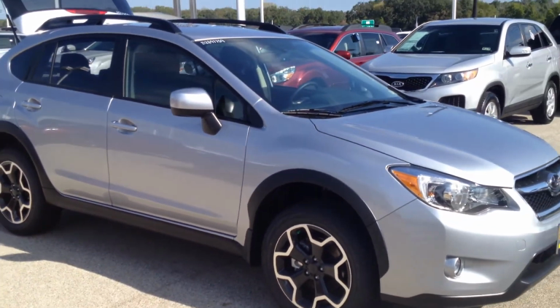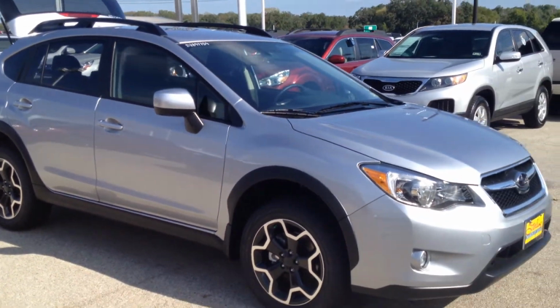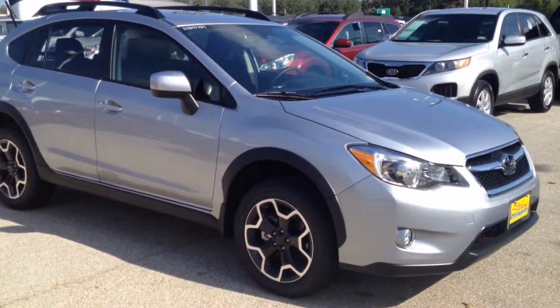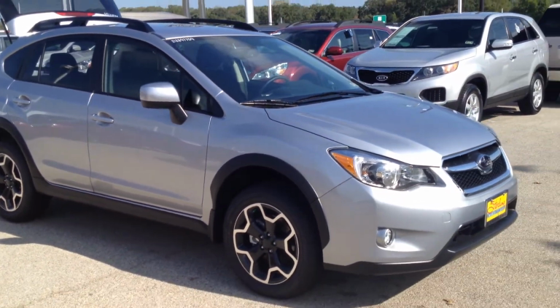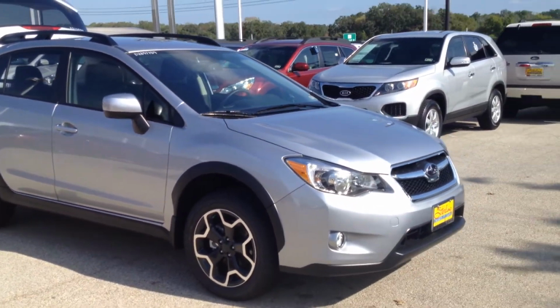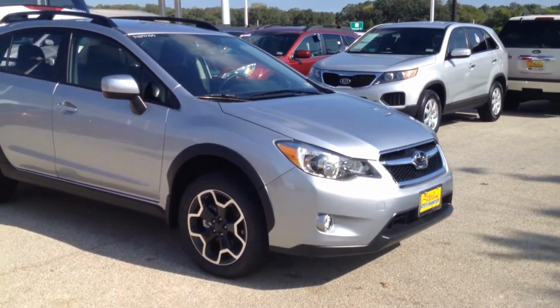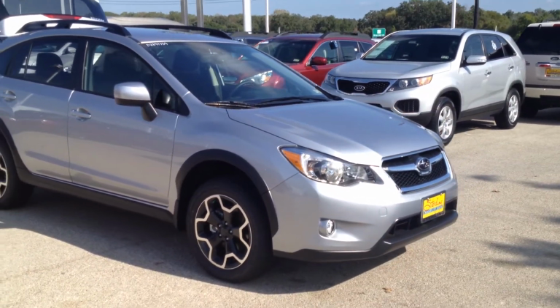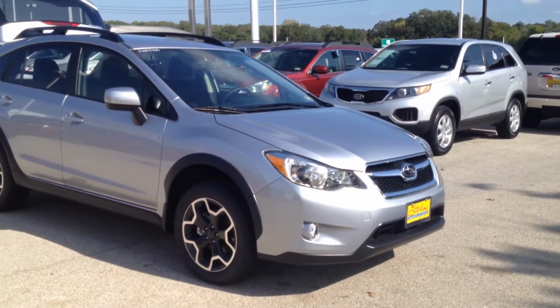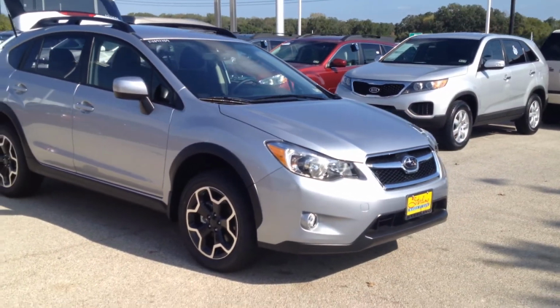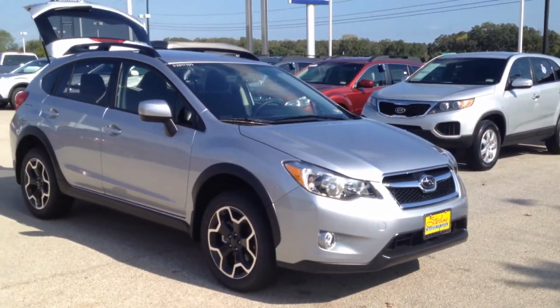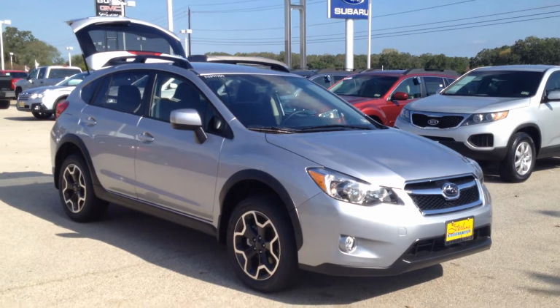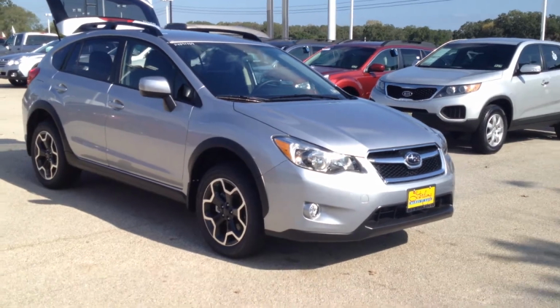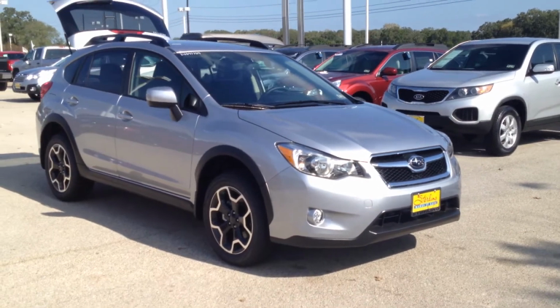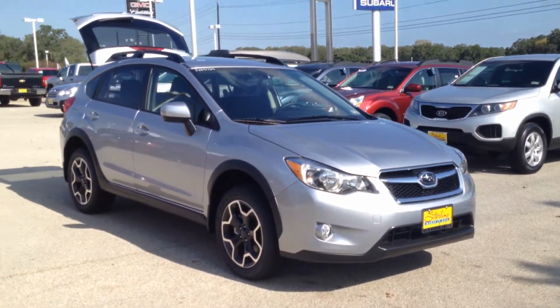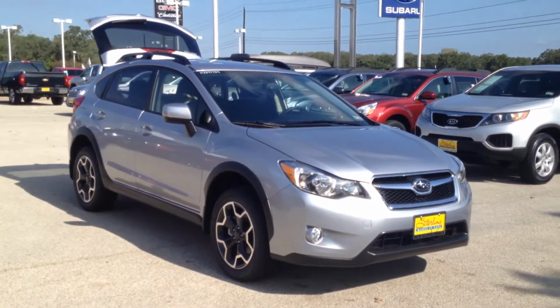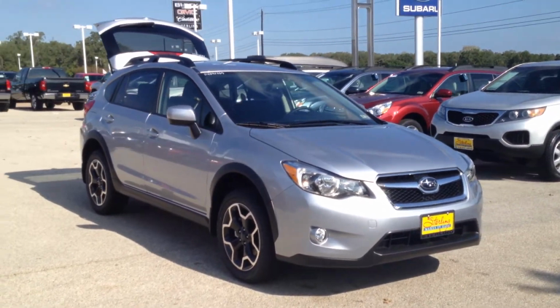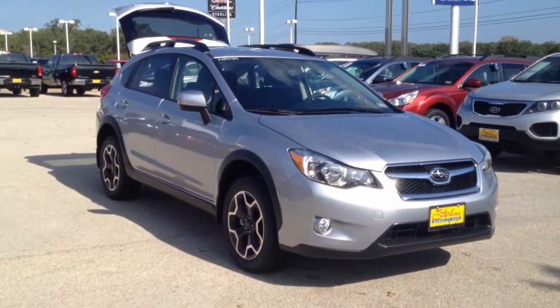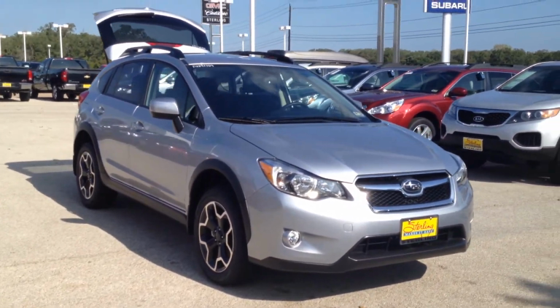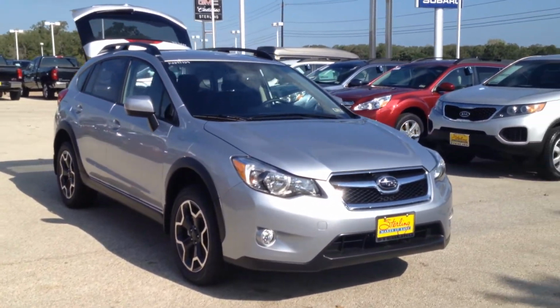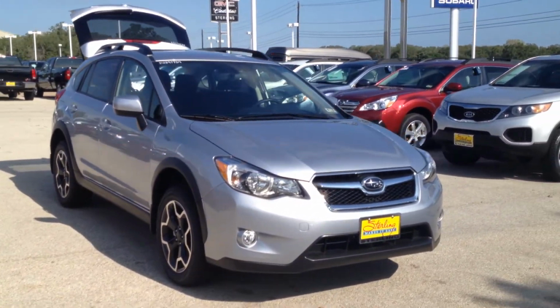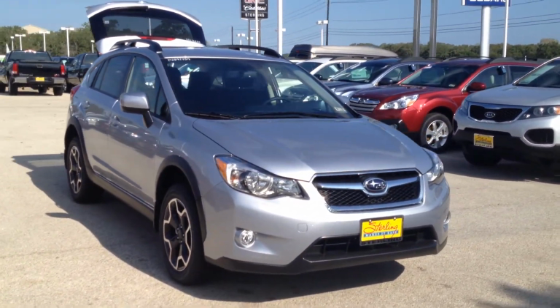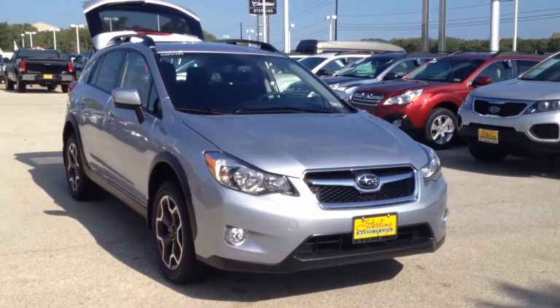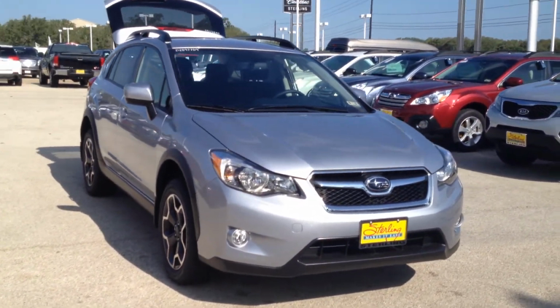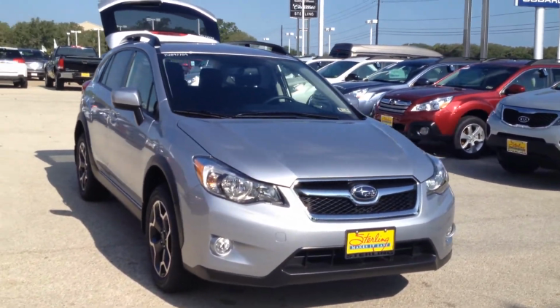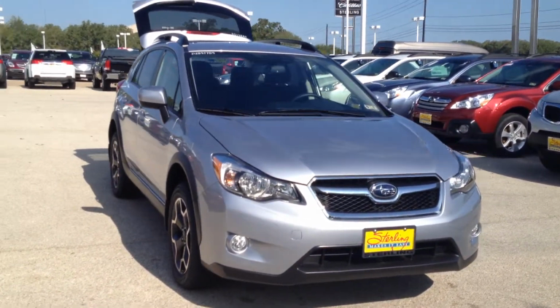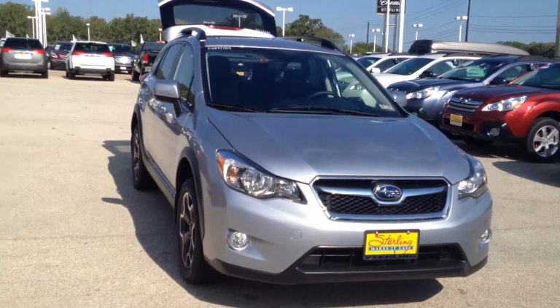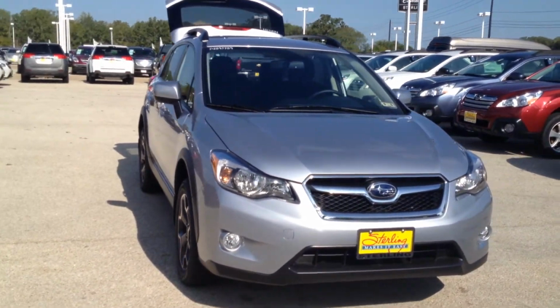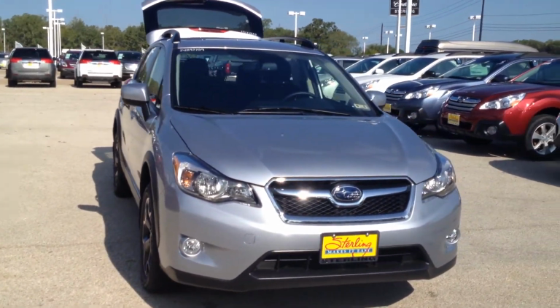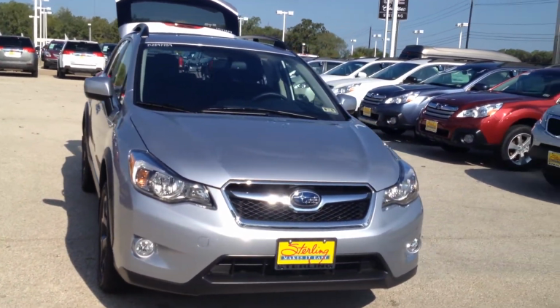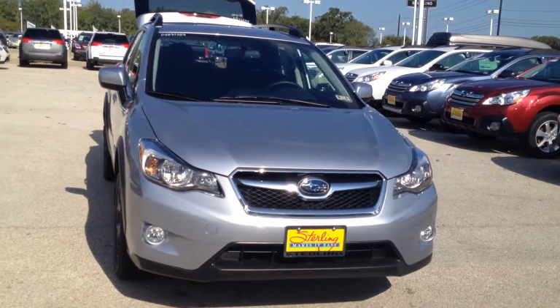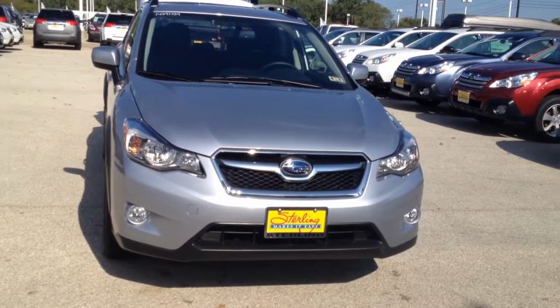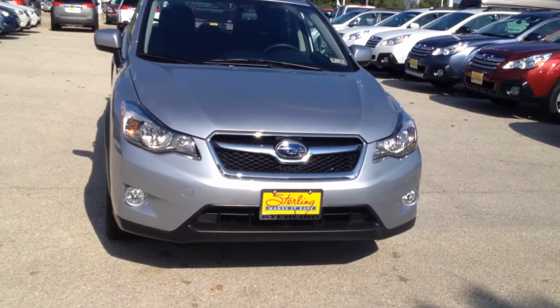I'd like to invite you to come and visit with us and take home this little XV. Give us a call. Thank you.